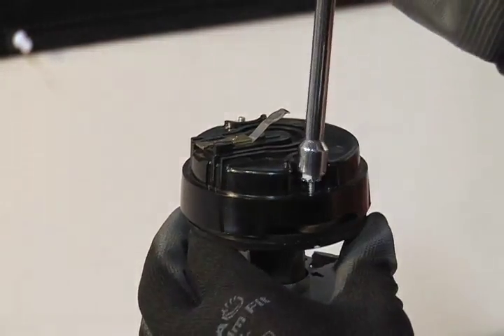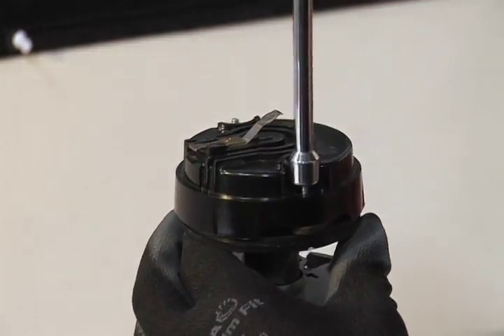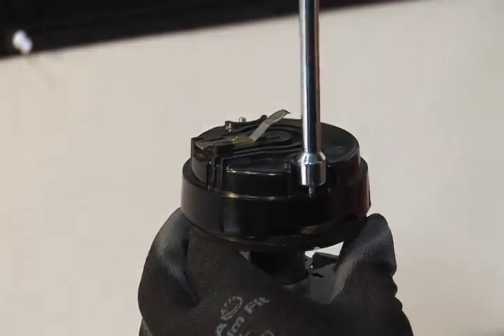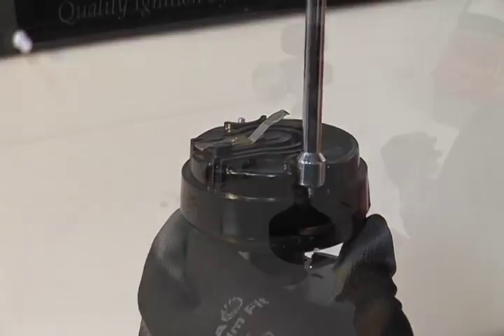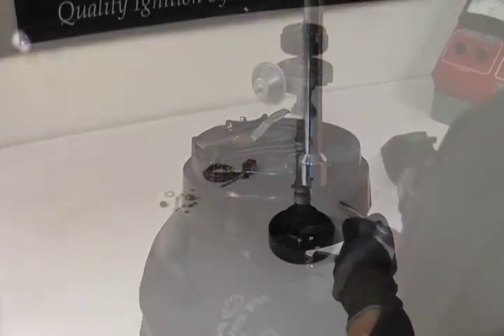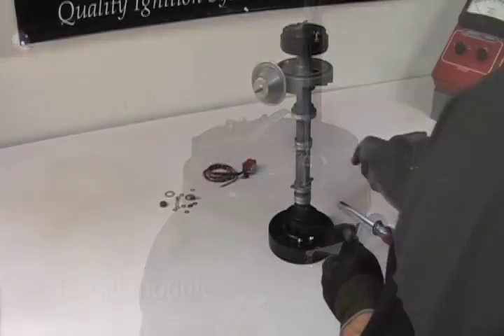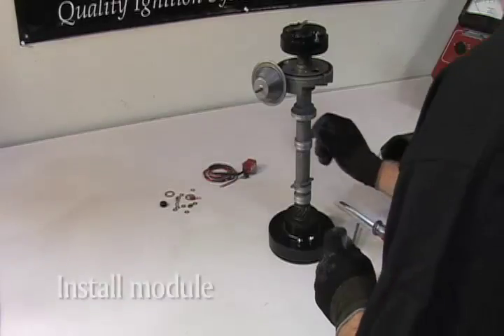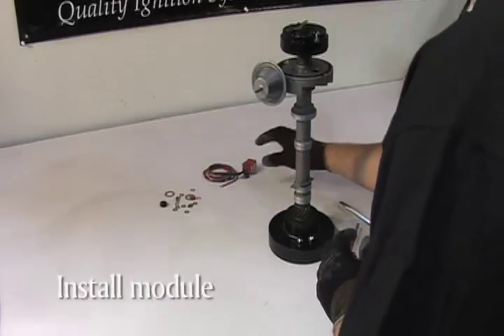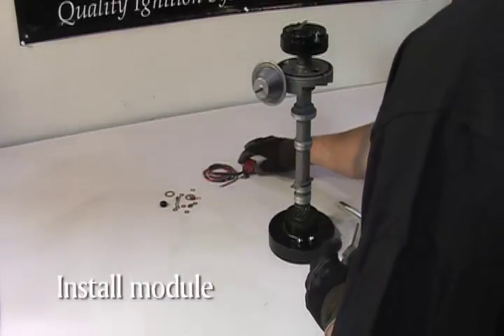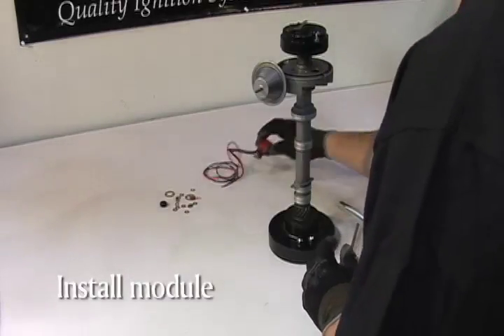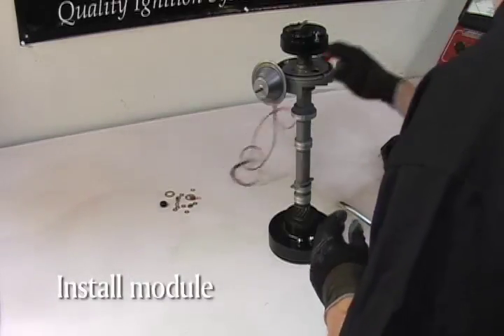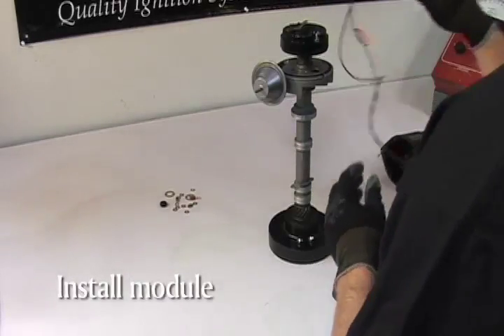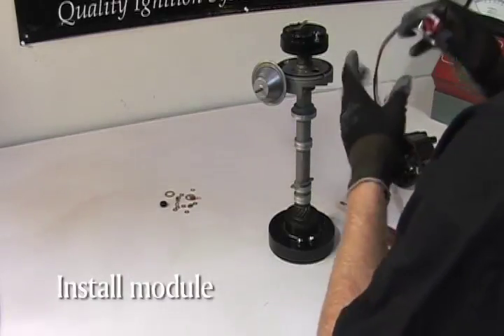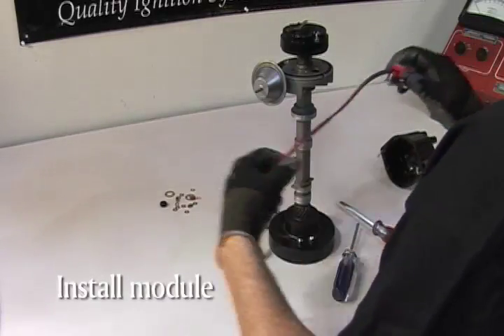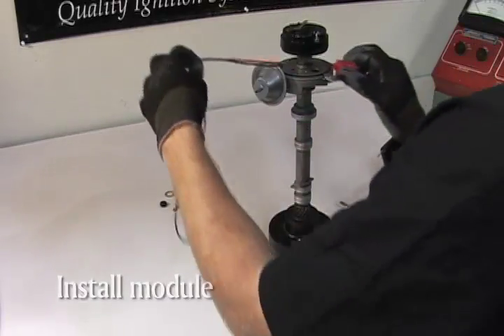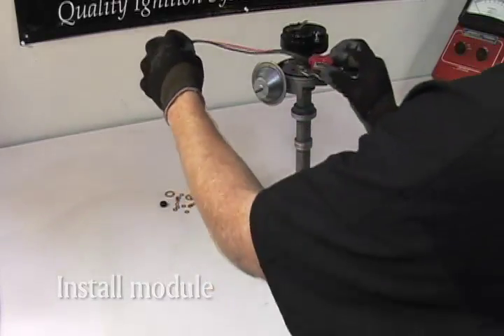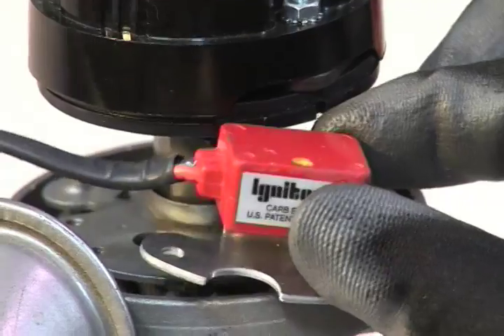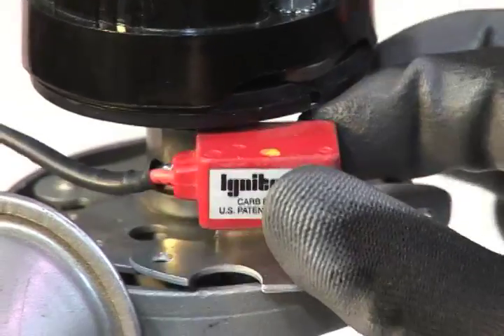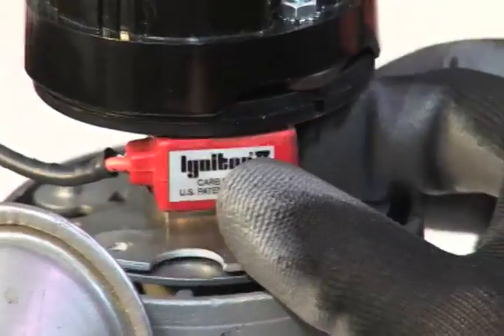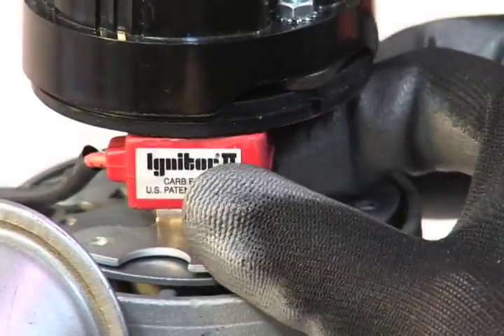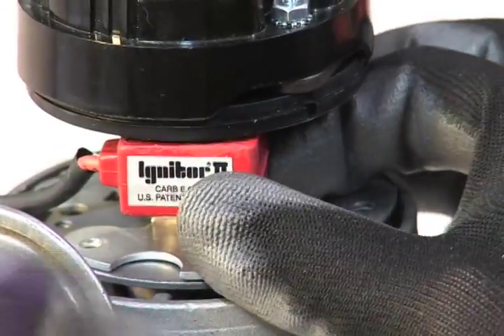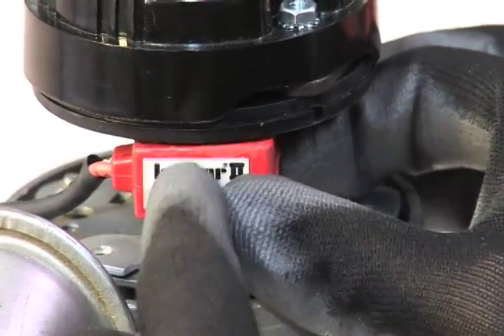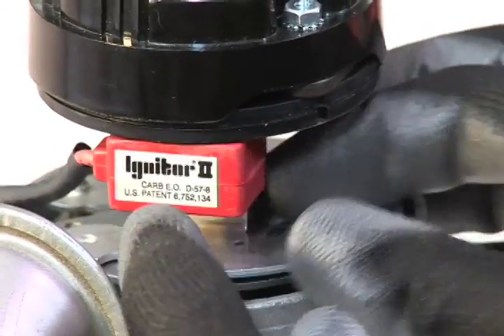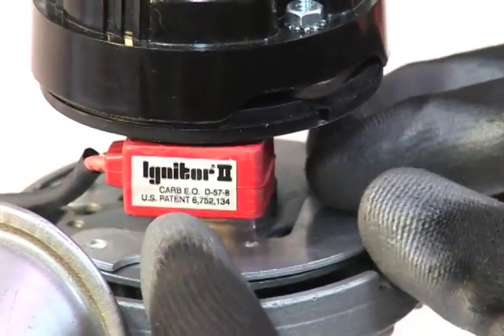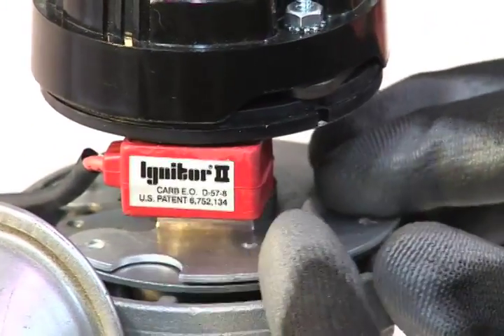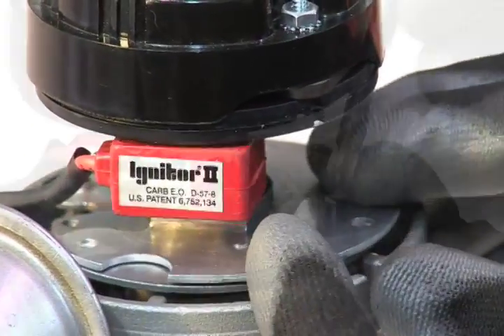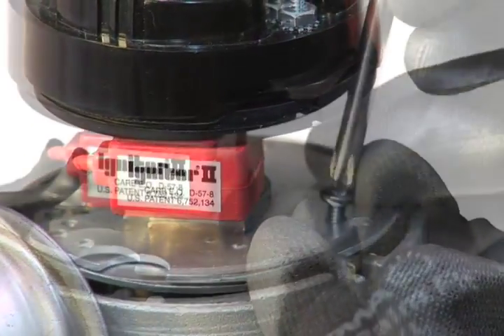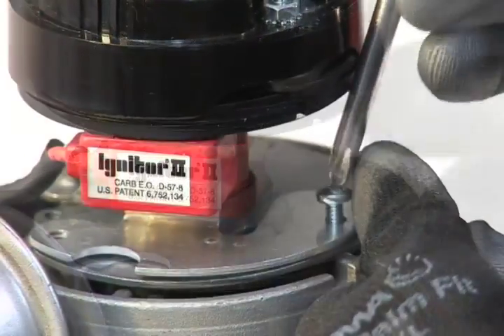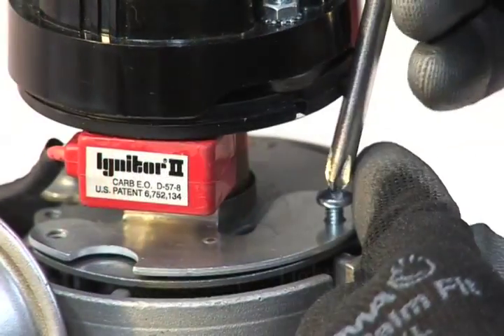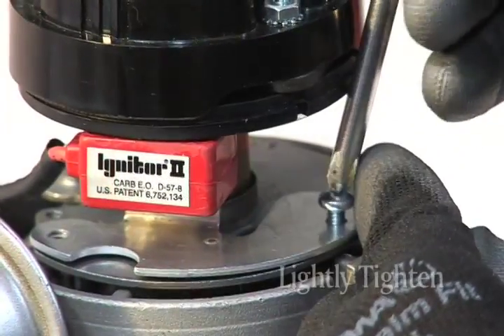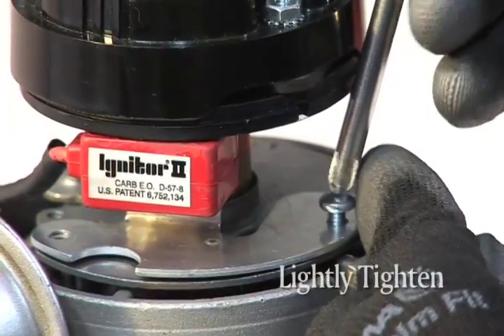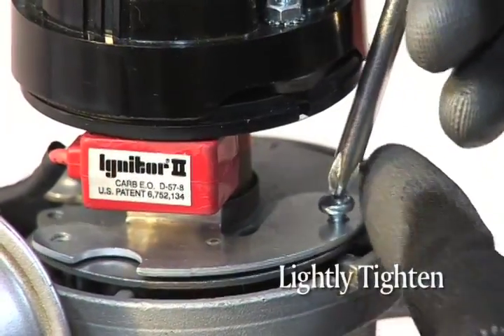Now it's time to install the igniter module. The module is placed in the same position the points were in and is held in place with the two screws you saved from the points. The screws should only lightly be tightened at this time.